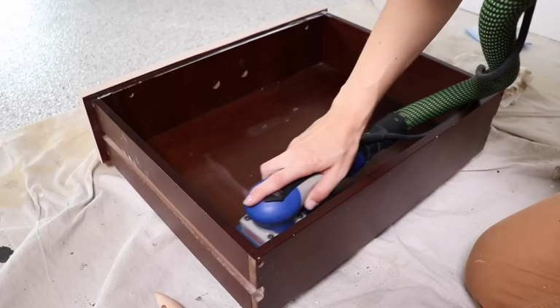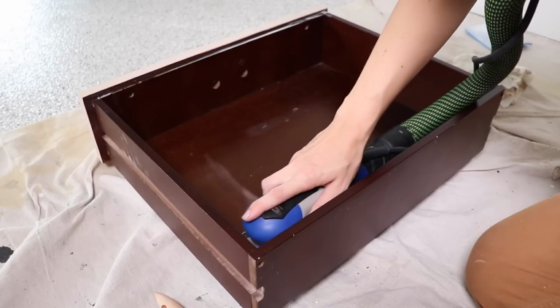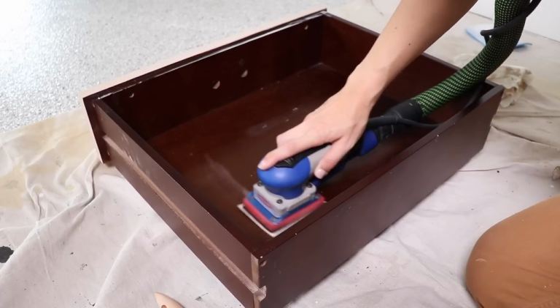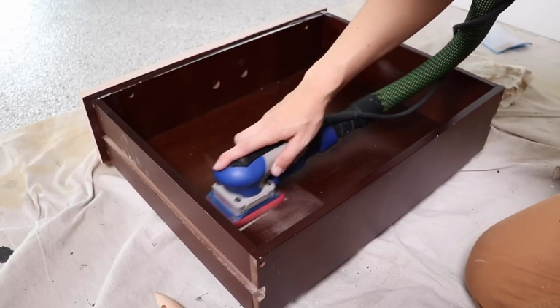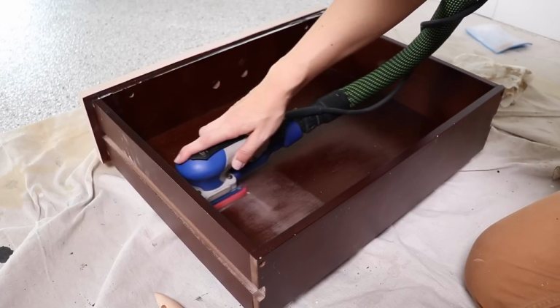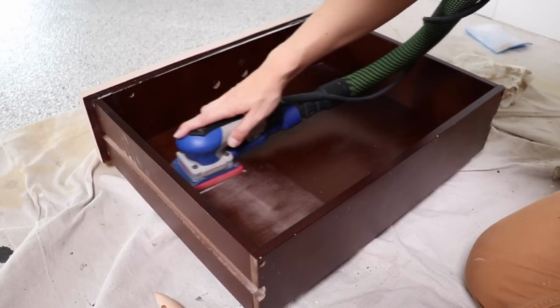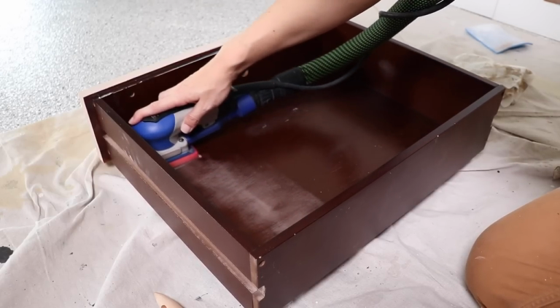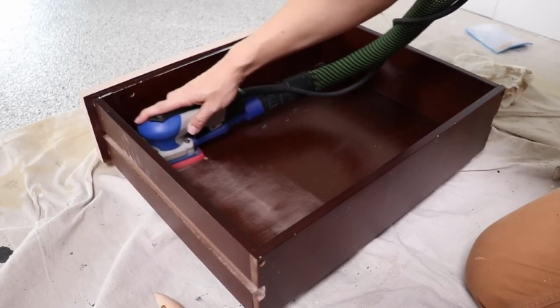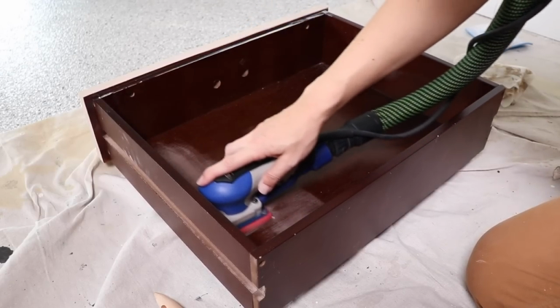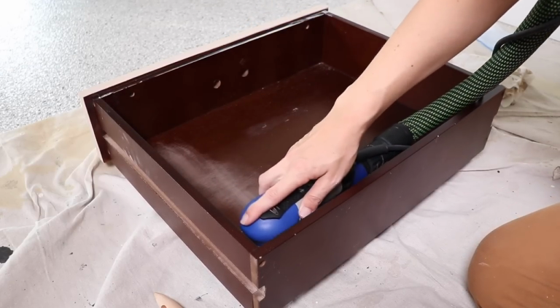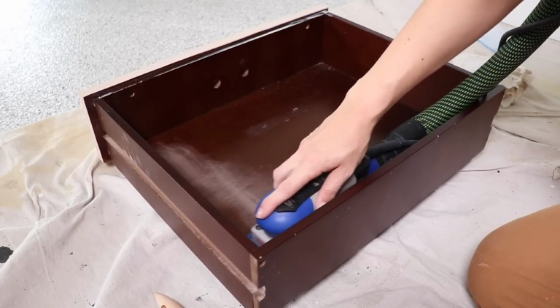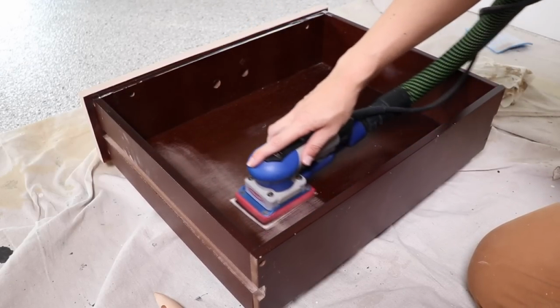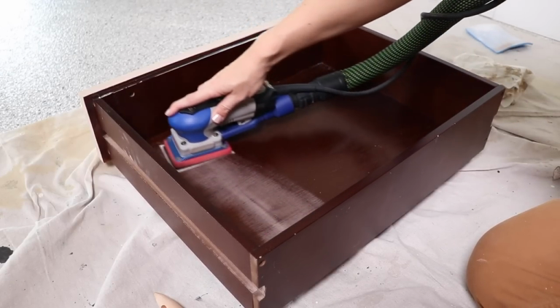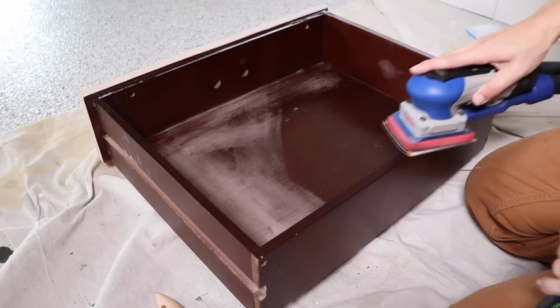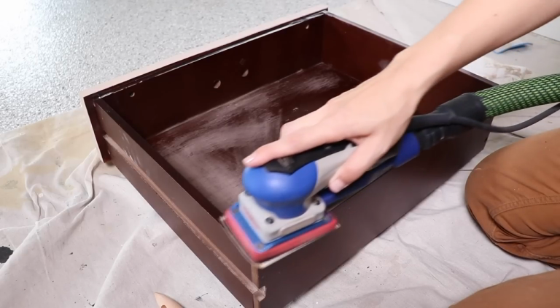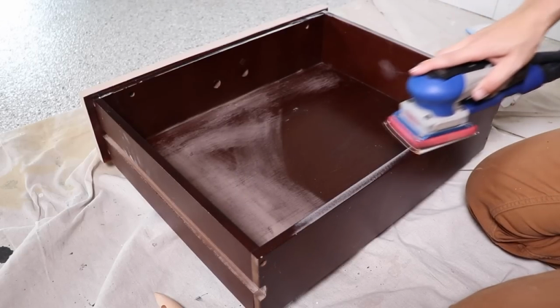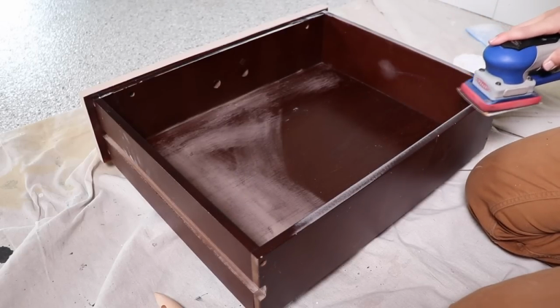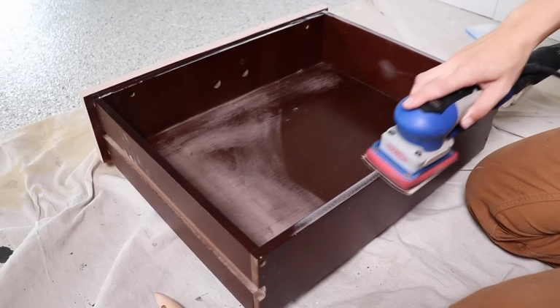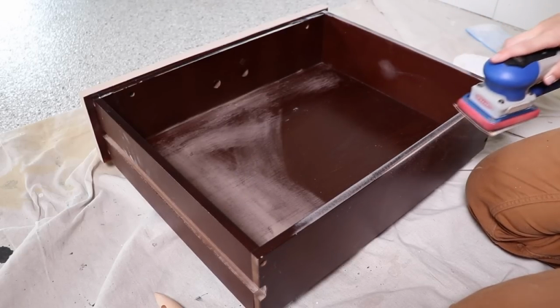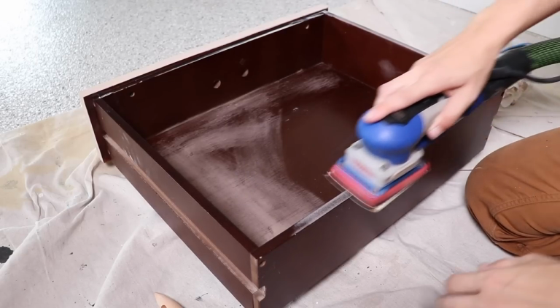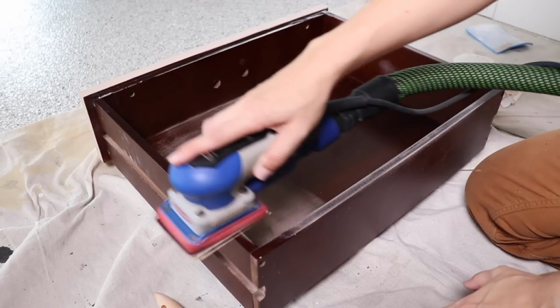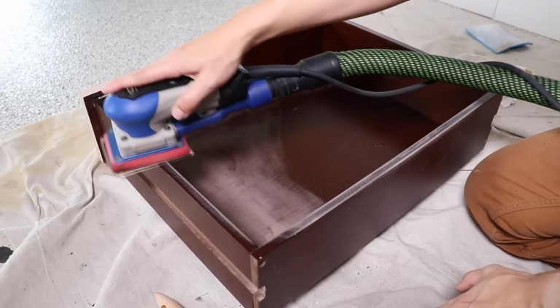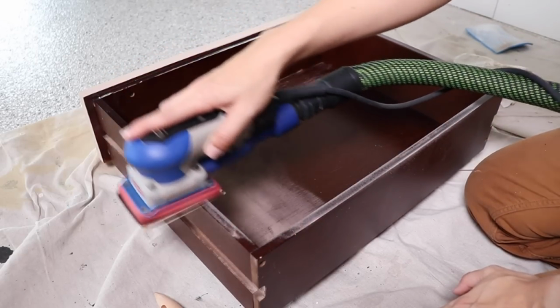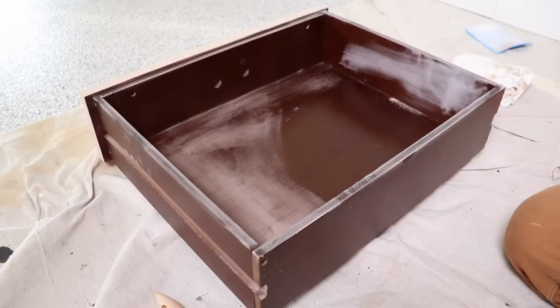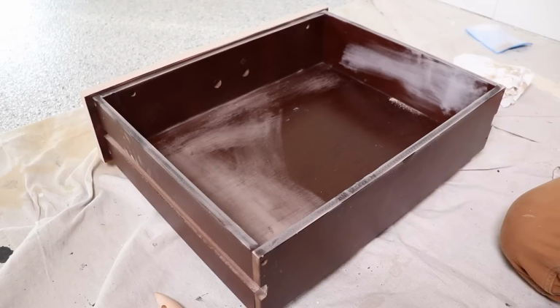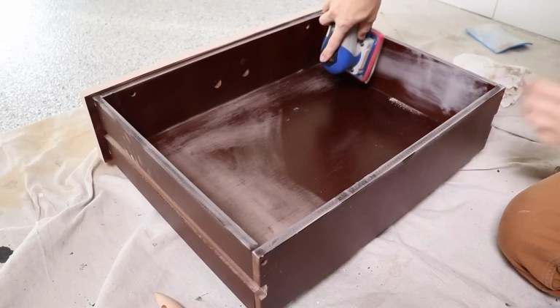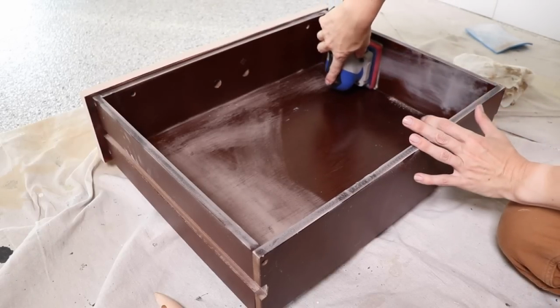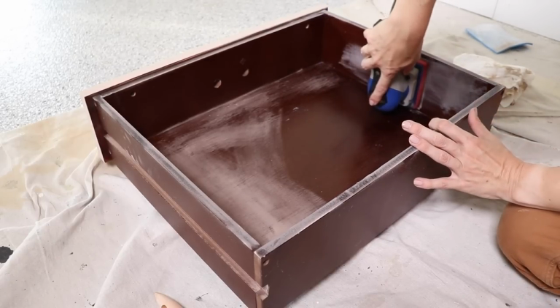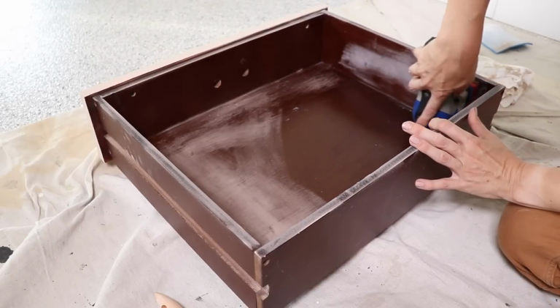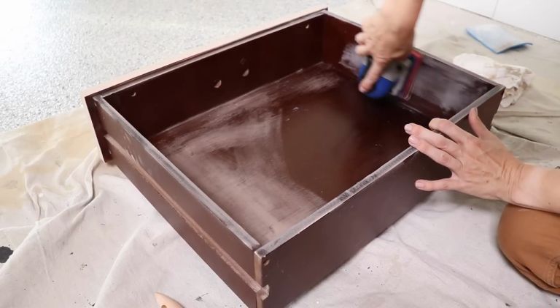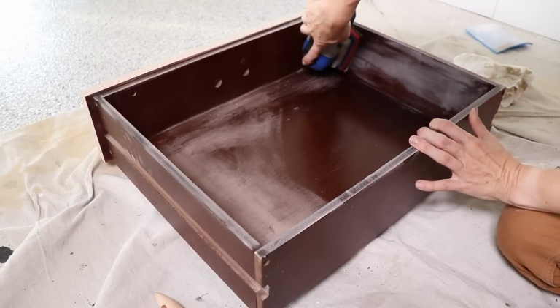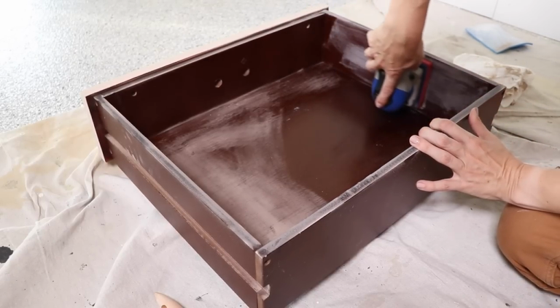I'm going to paint the inside of this drawer — partly because I think it's going to look better, and partly because I wanted to try out the Silk All-in-One paint with these Zebra brushes. So I'm giving it a scuff with 220-grit sandpaper, wiping back all the dust, and then getting to painting with the all-in-one paint.